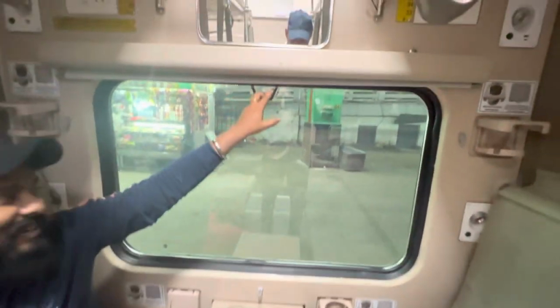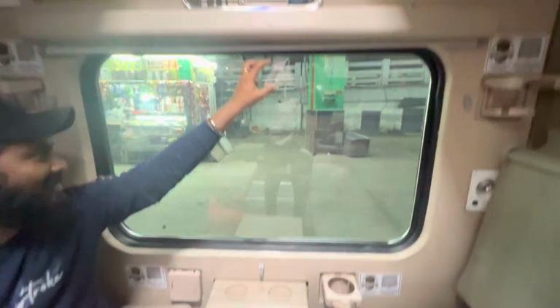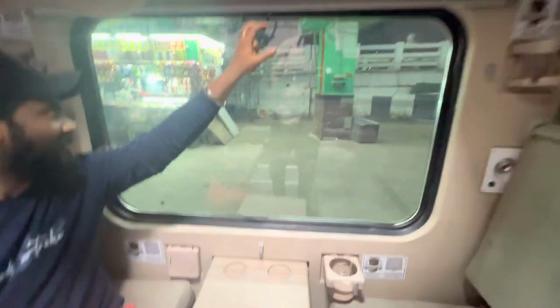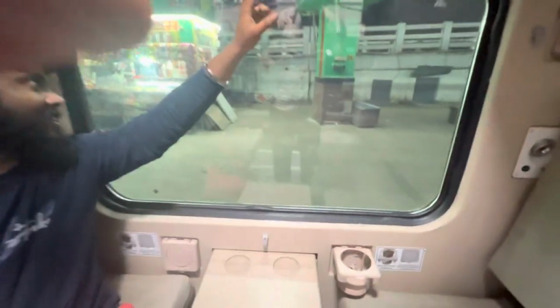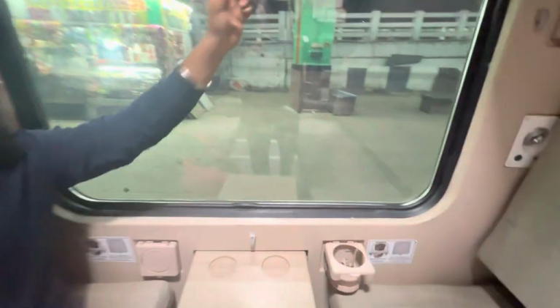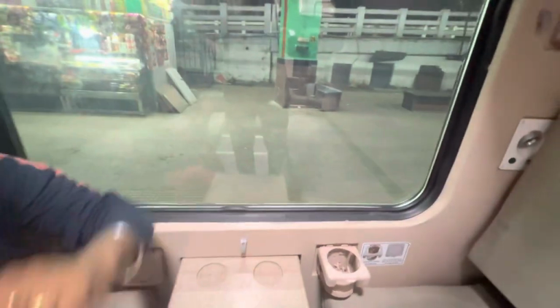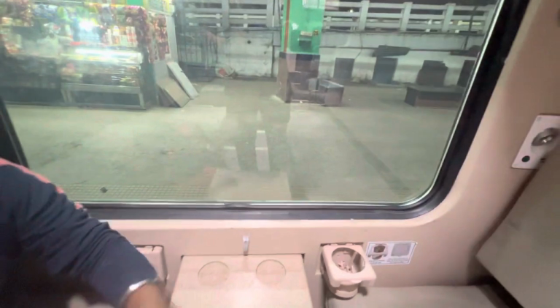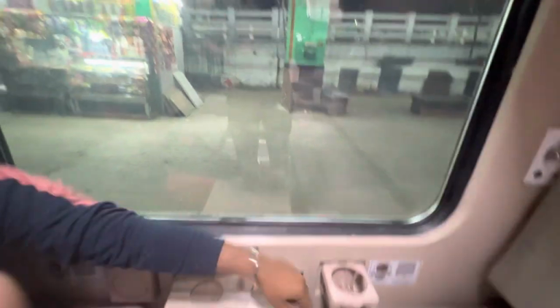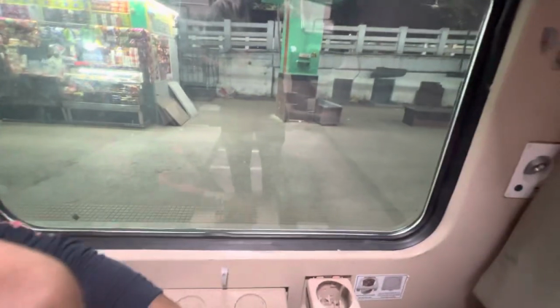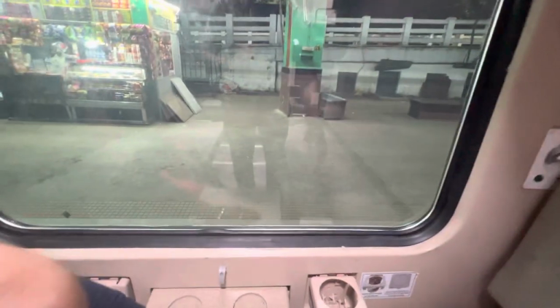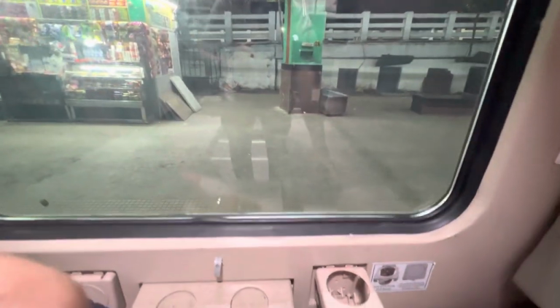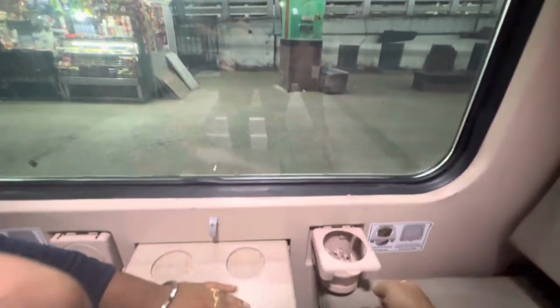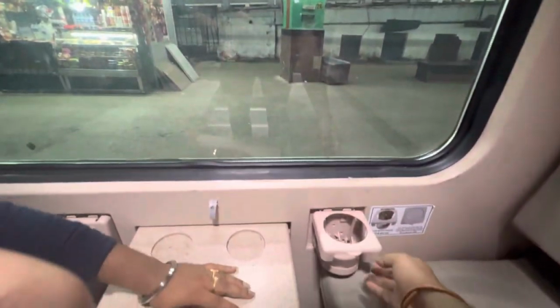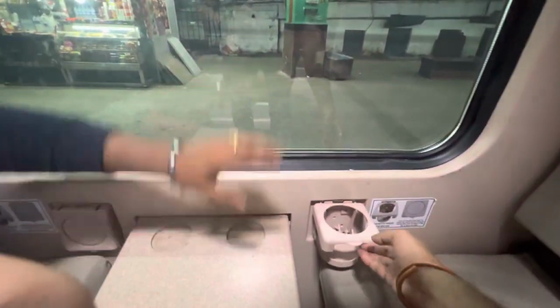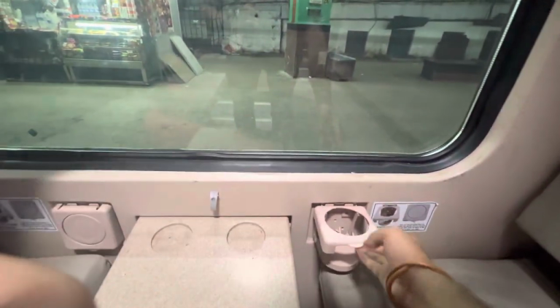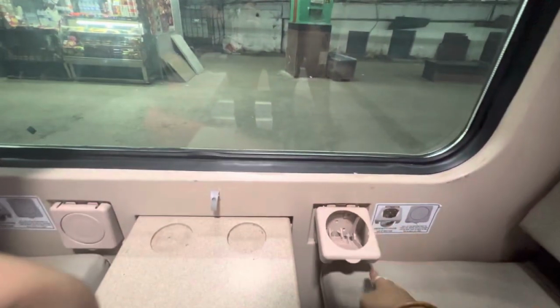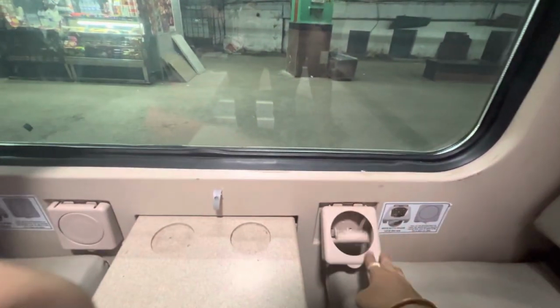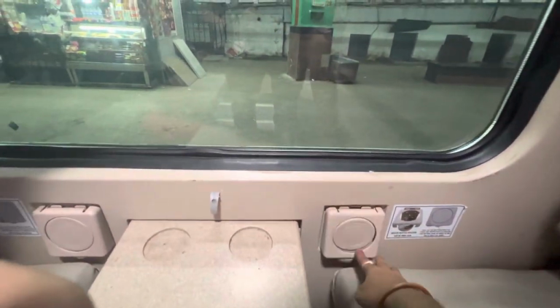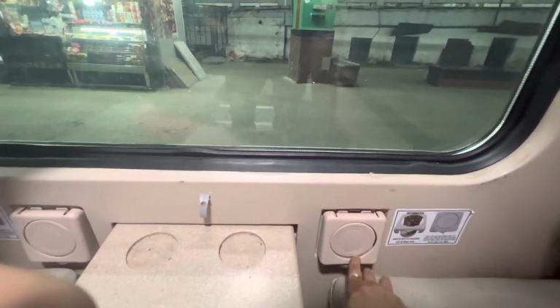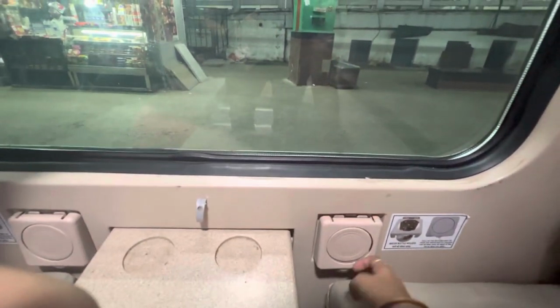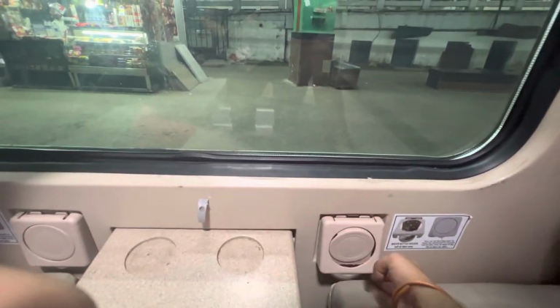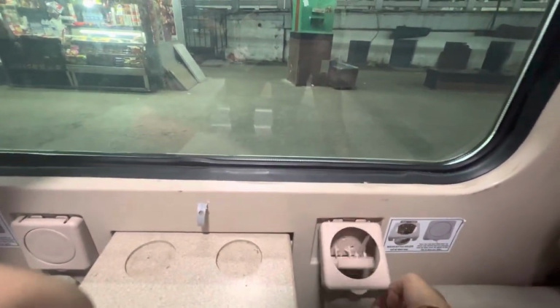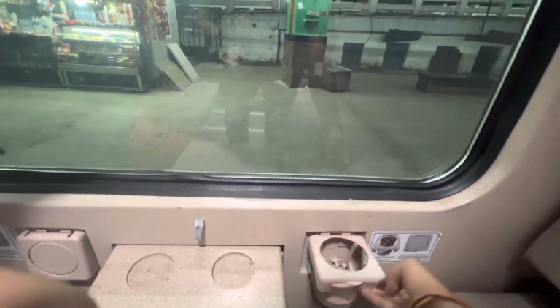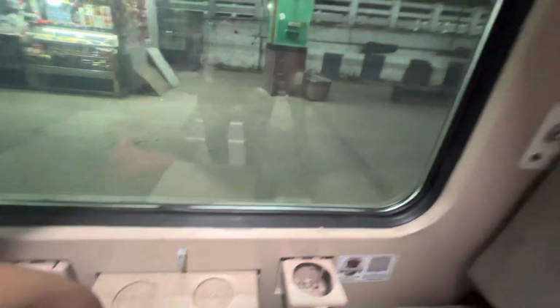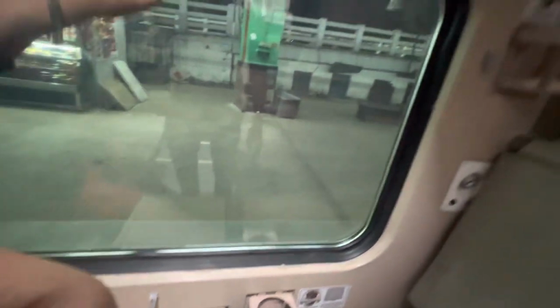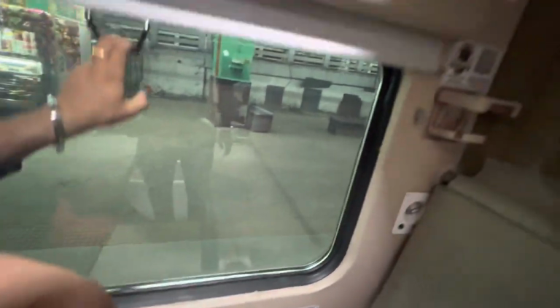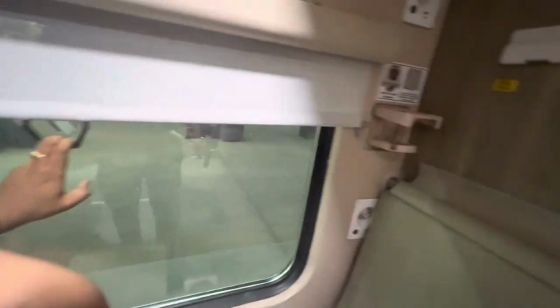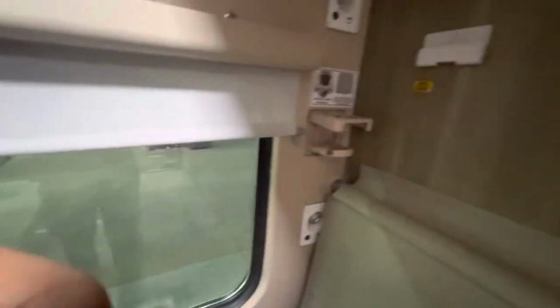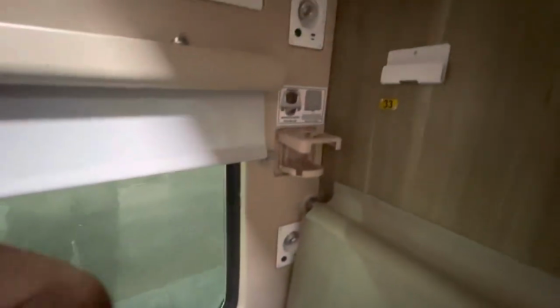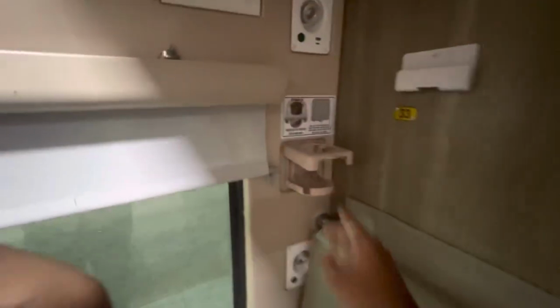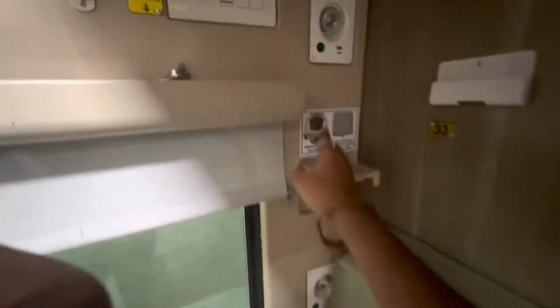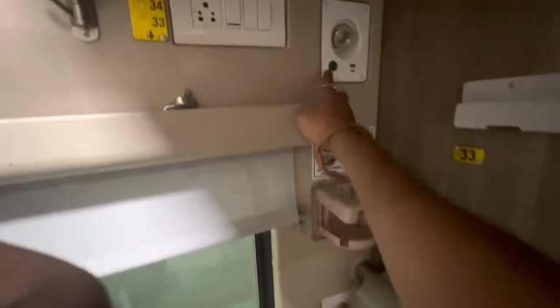The blind can be operated like this, and this compartment is for water bottles. To close it — and one more thing: for each and every compartment, there's a night sleep feature.